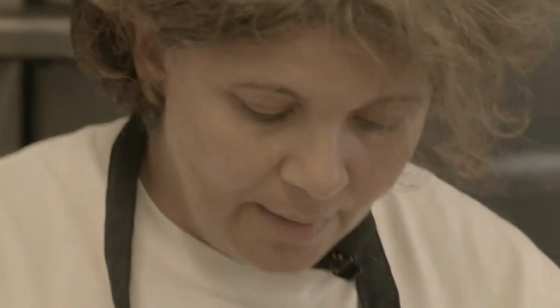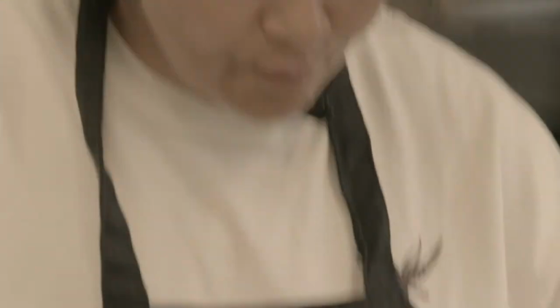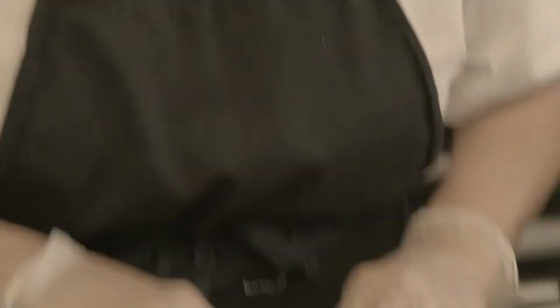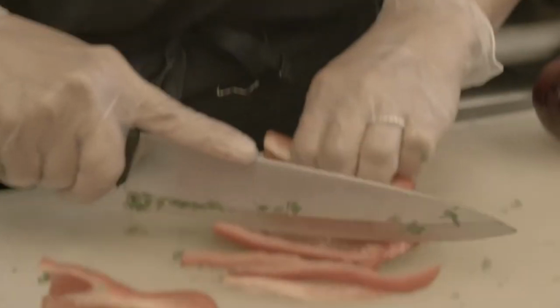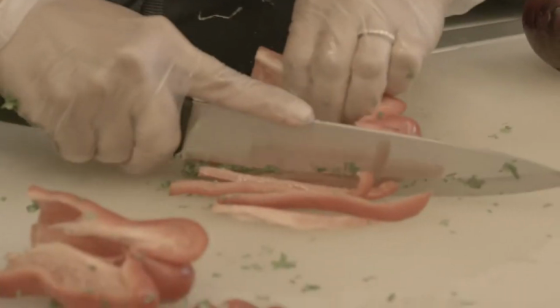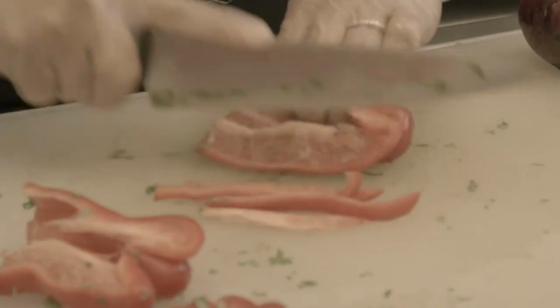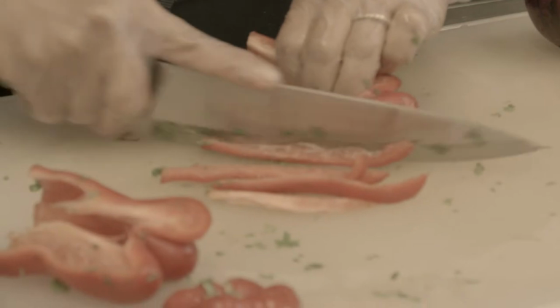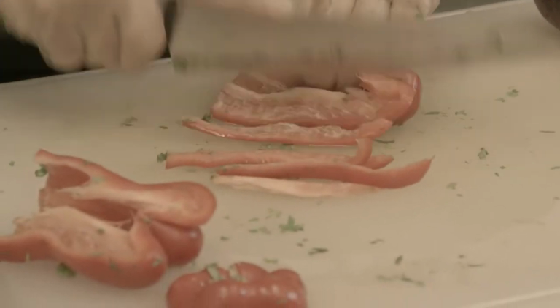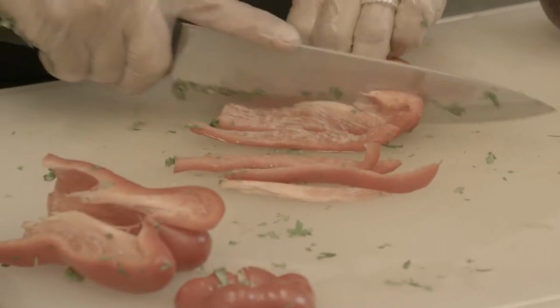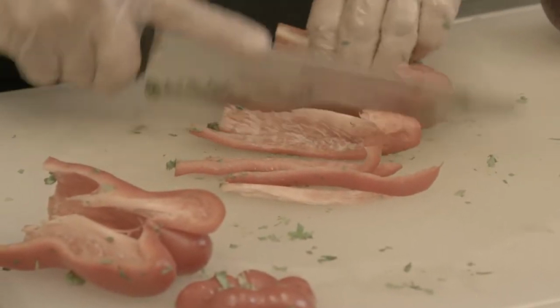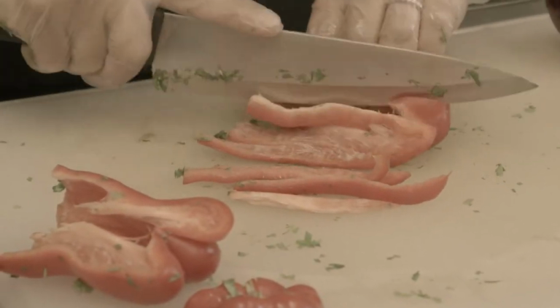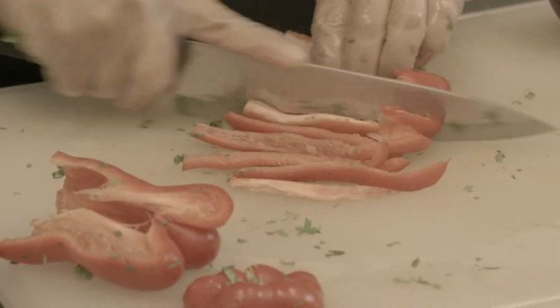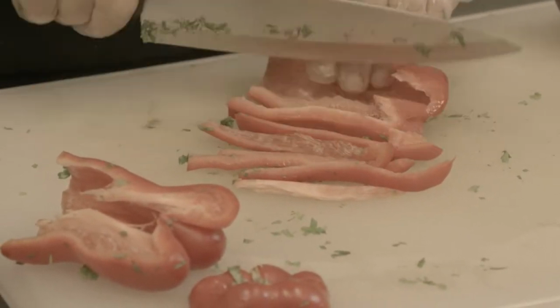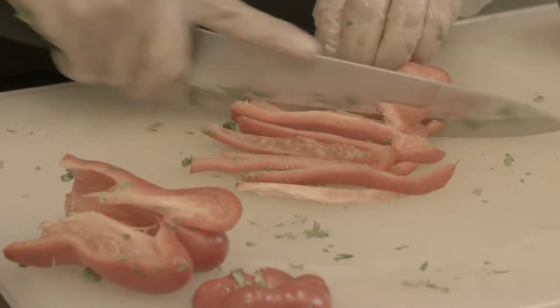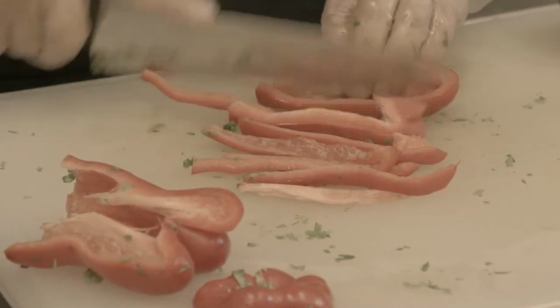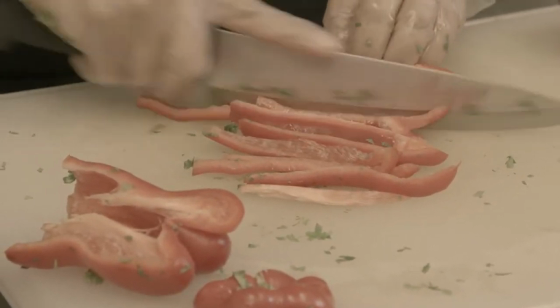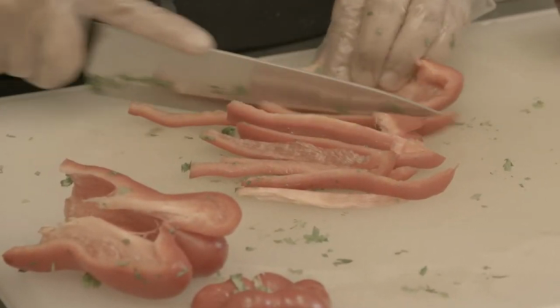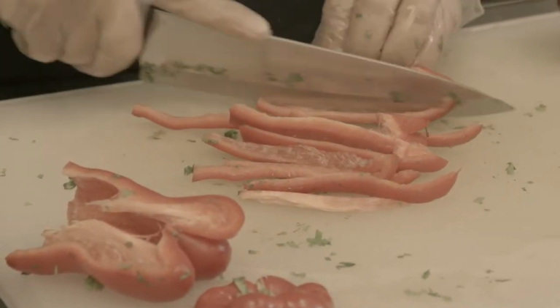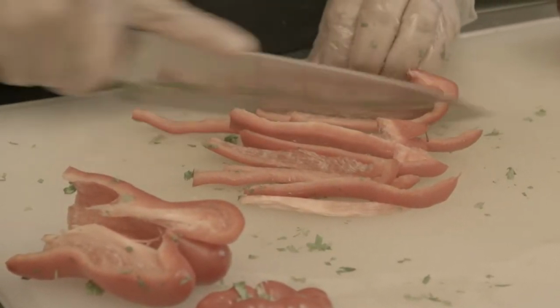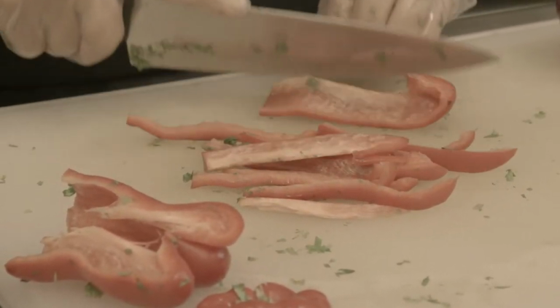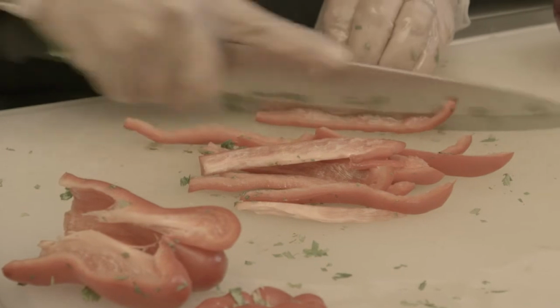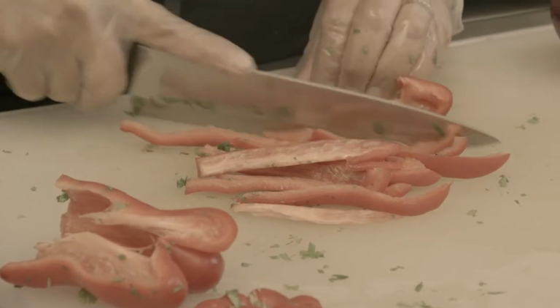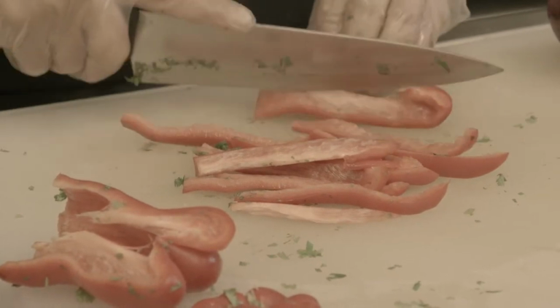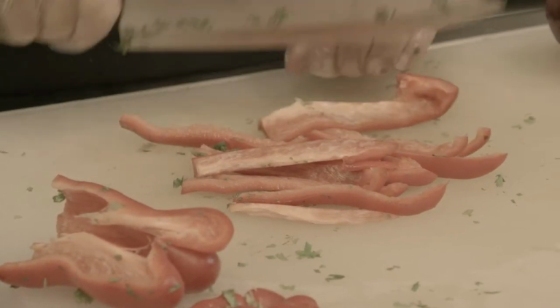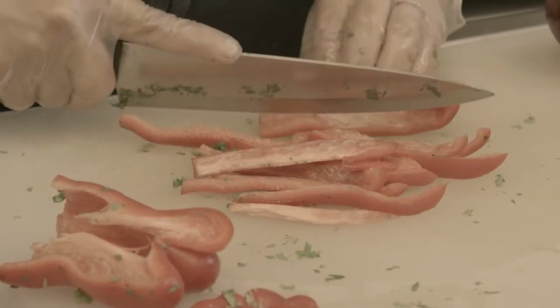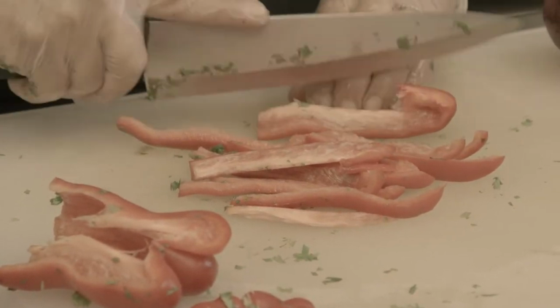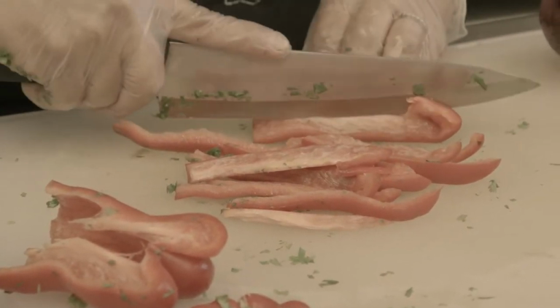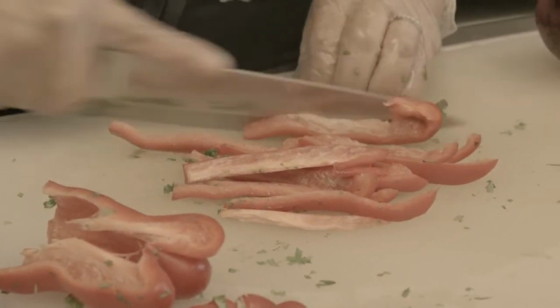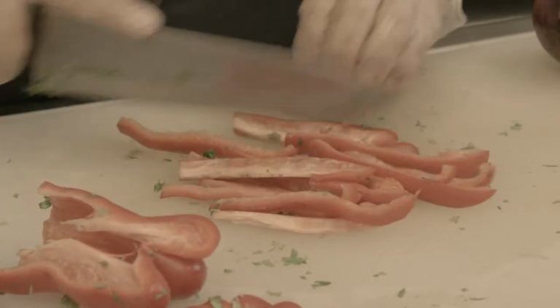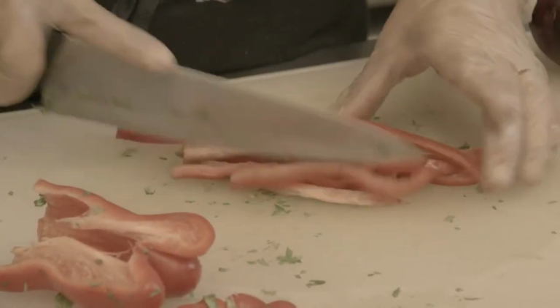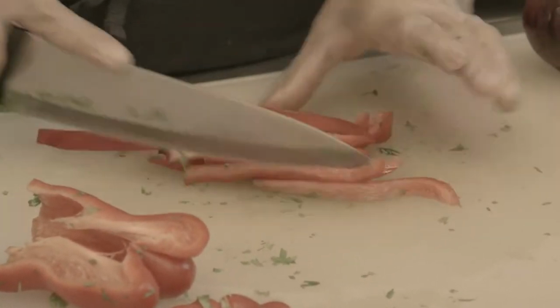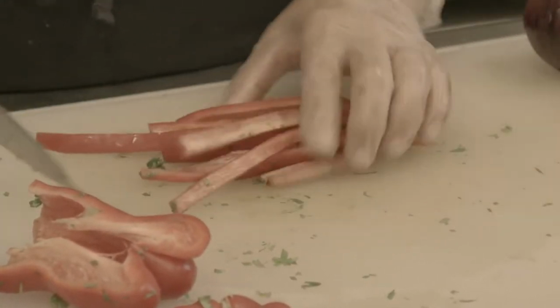Of course, we are at several farmers markets, so we get a variety from all the vendors at the farmers markets that we go through.